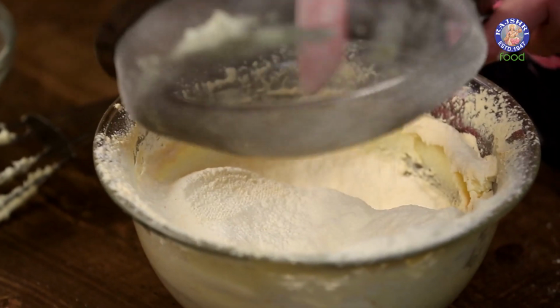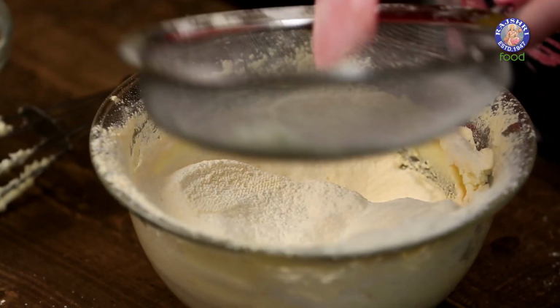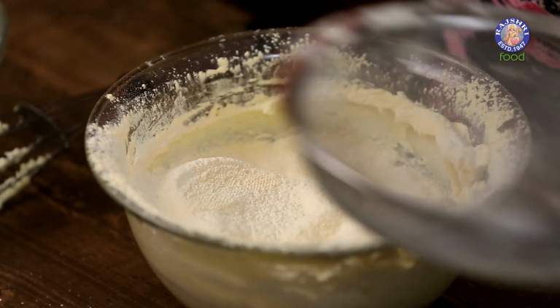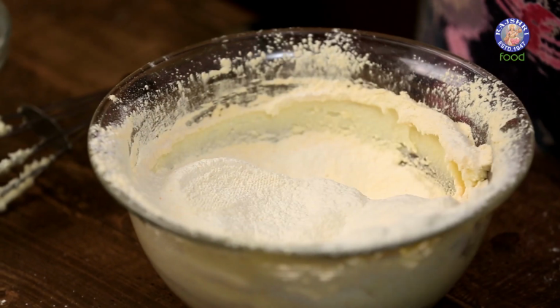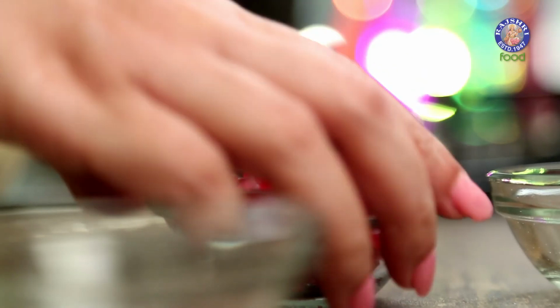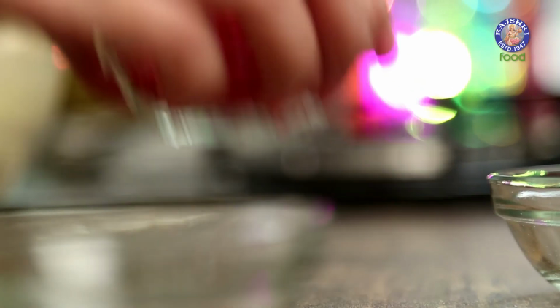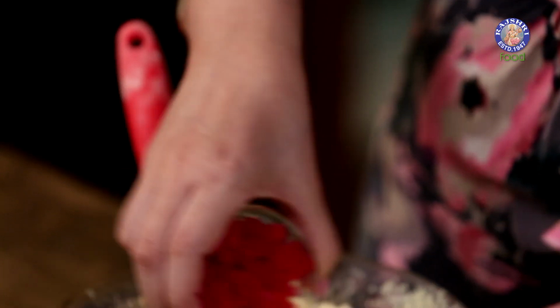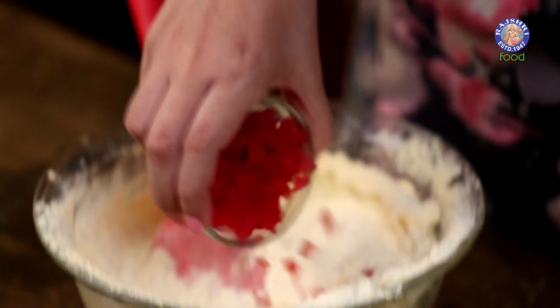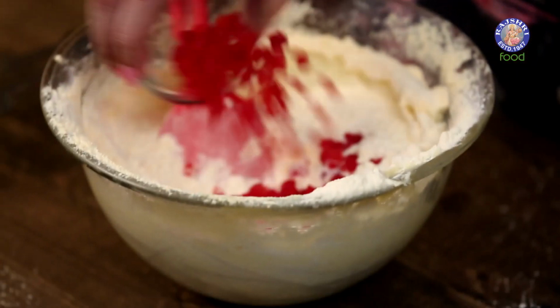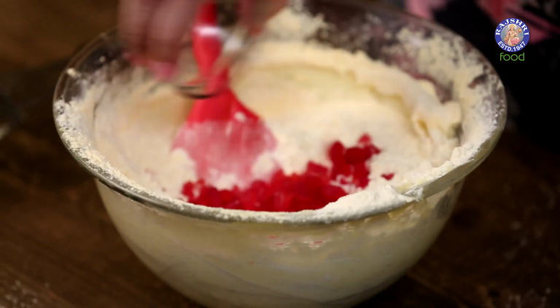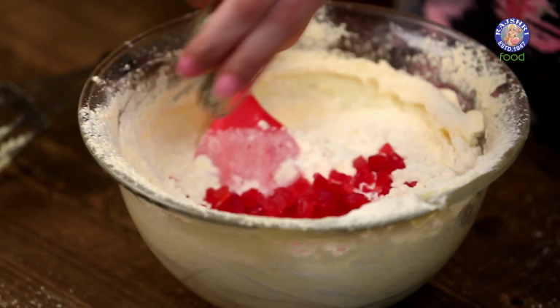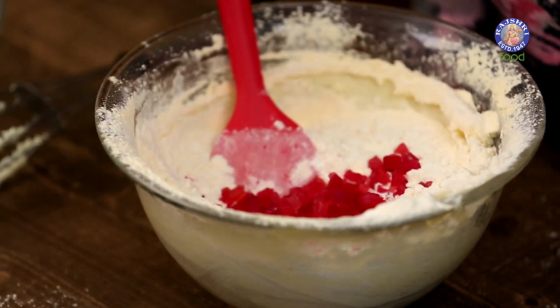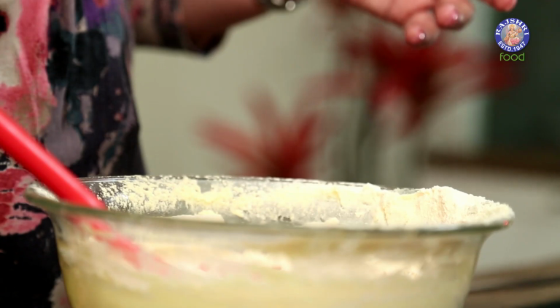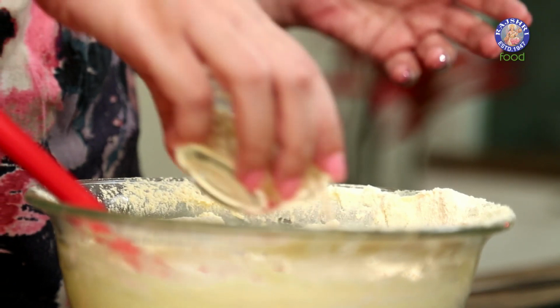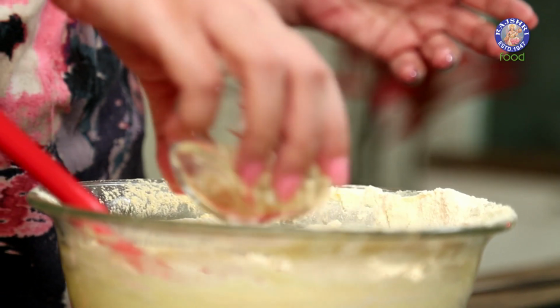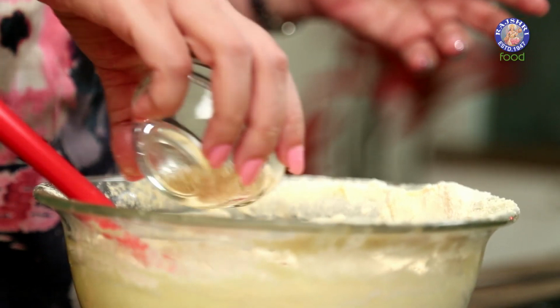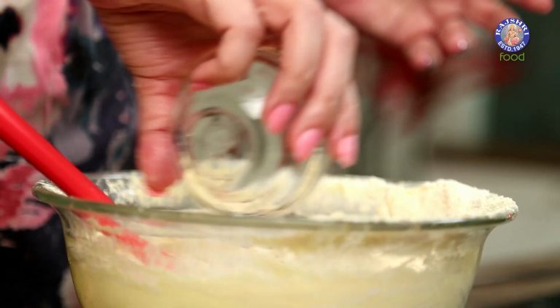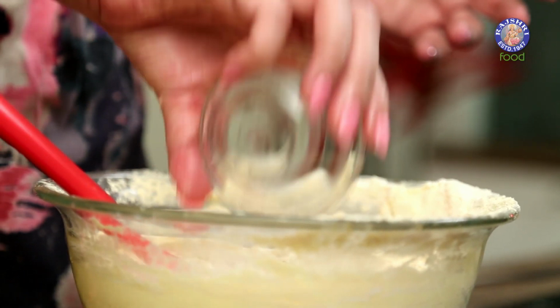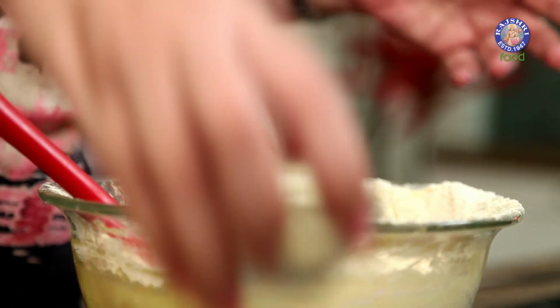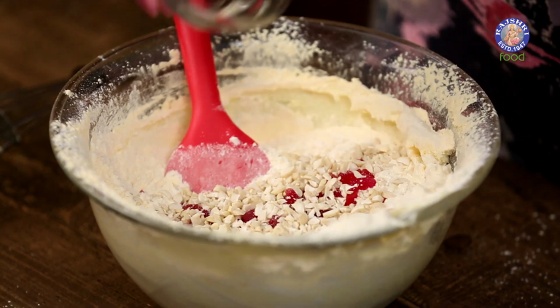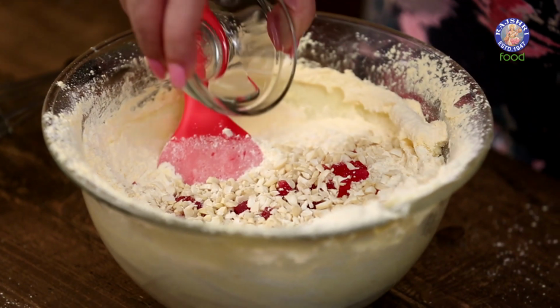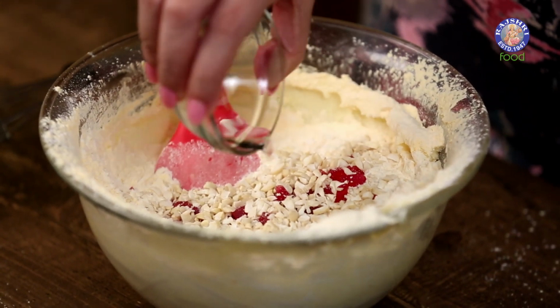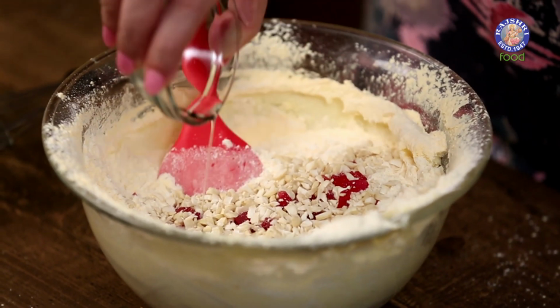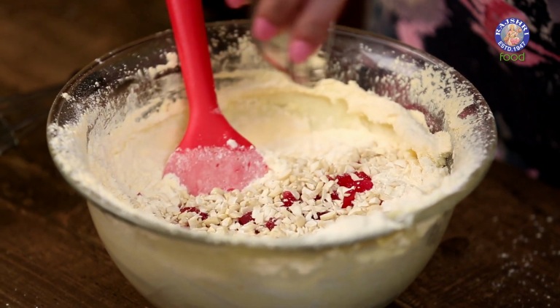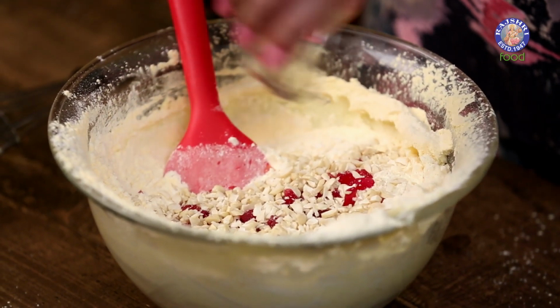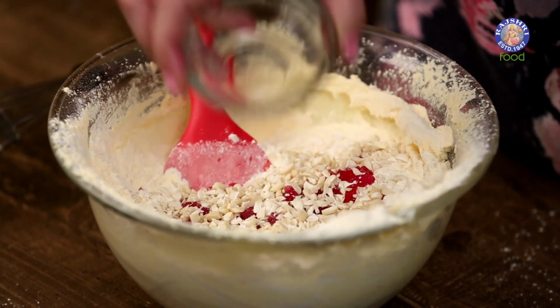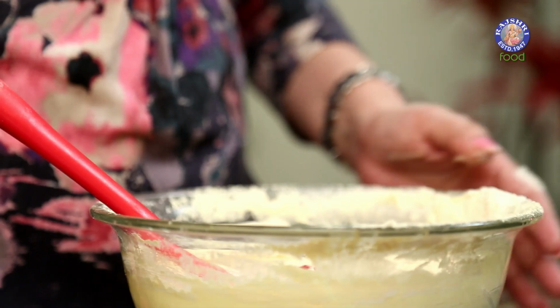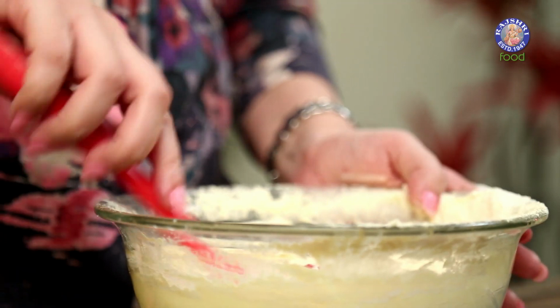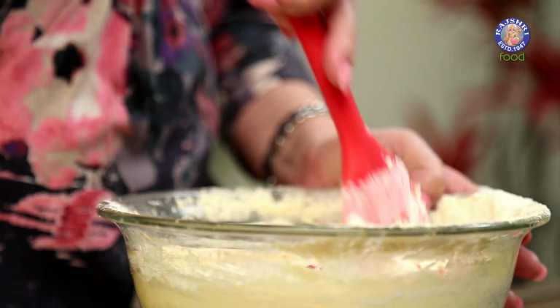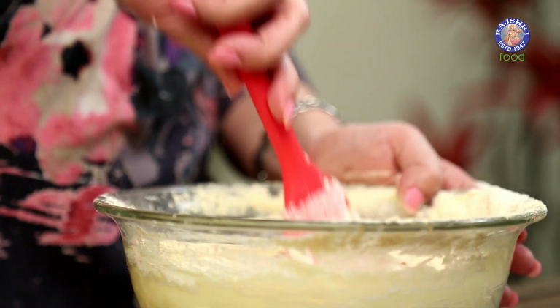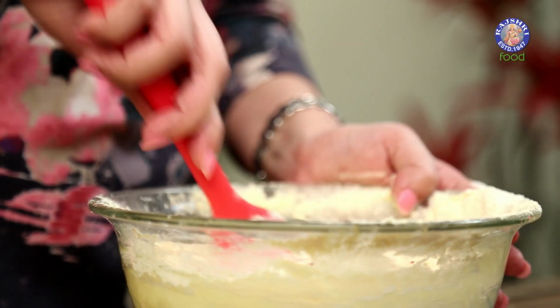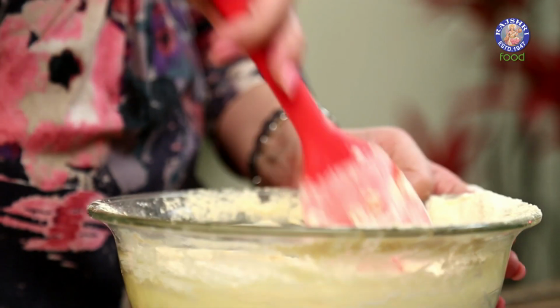Now to this we'll add 1/4 cup of Tutti Frutti, 1/4 cup of Chopped Cashew Nuts, and 1/4 tsp of Pineapple Essence. Mix it all together.